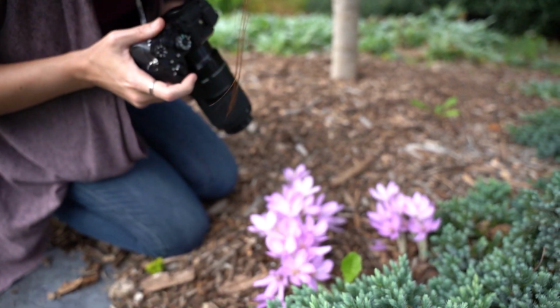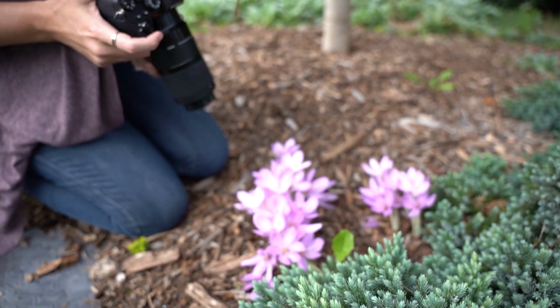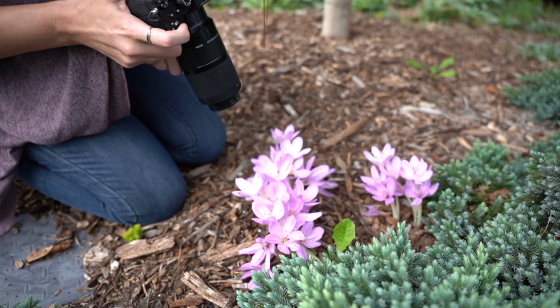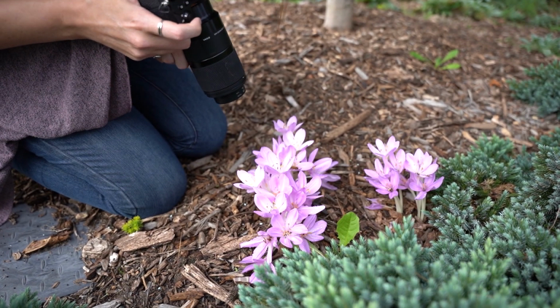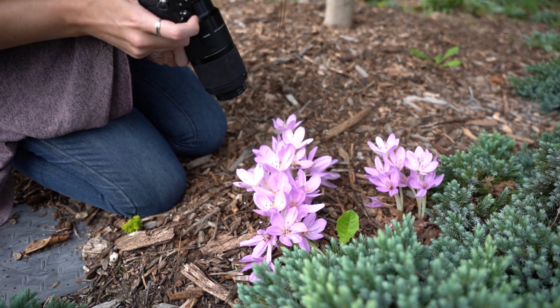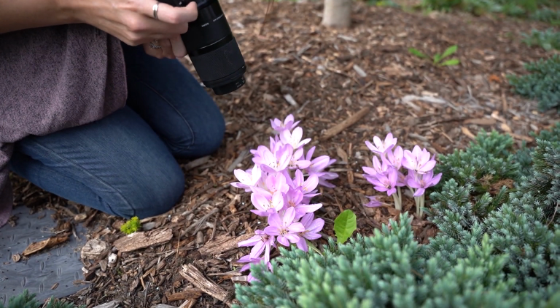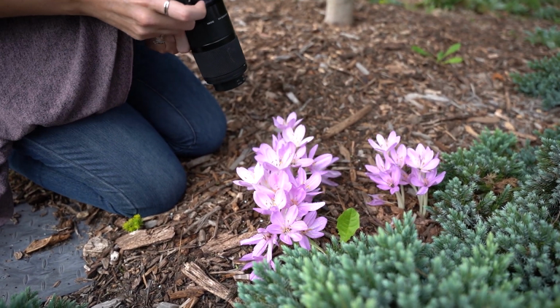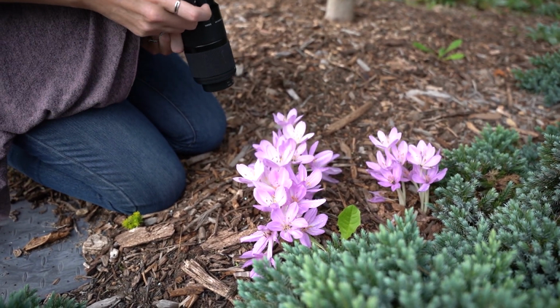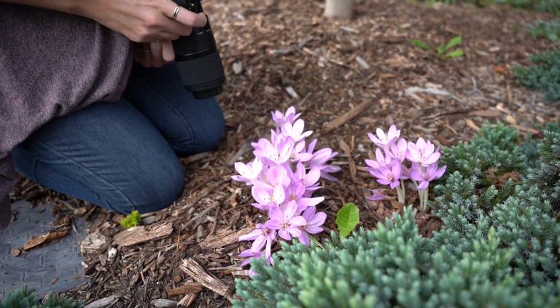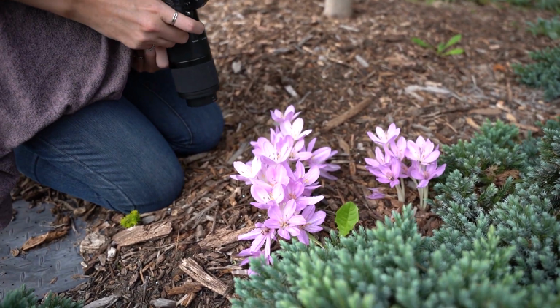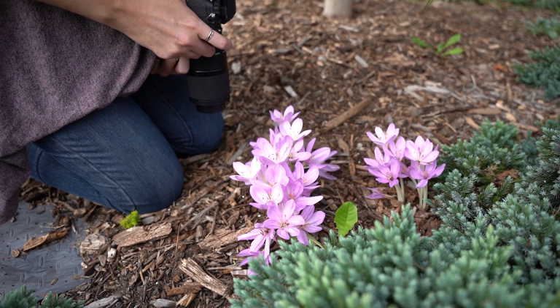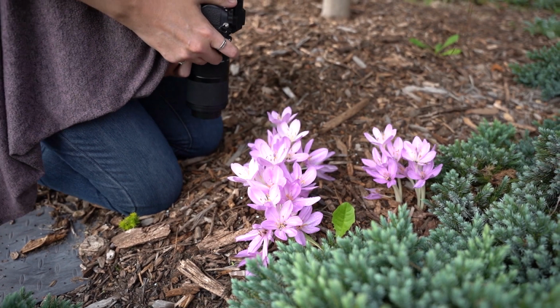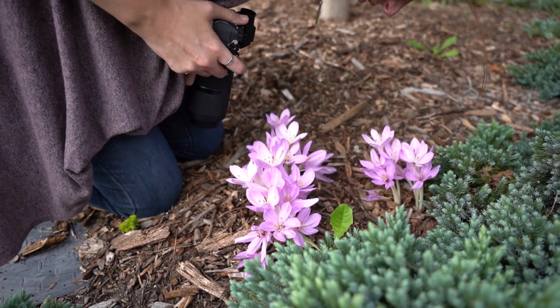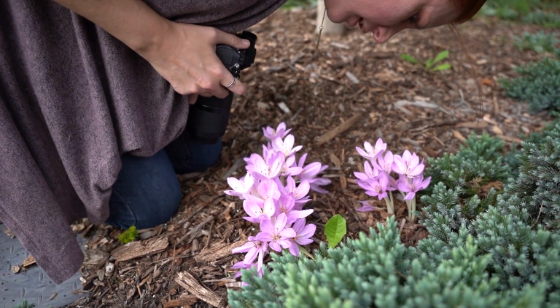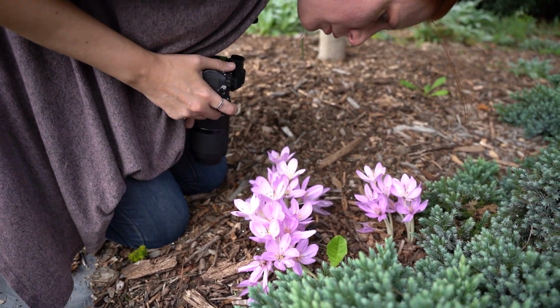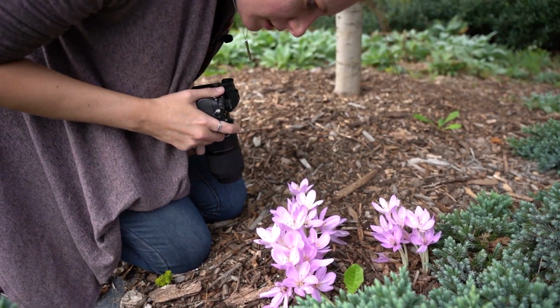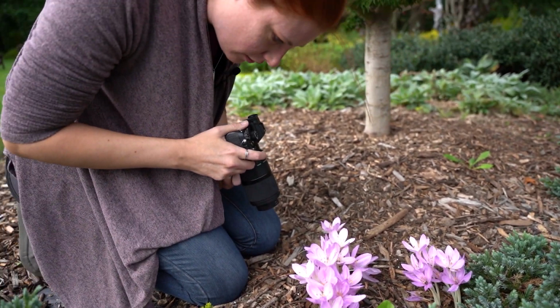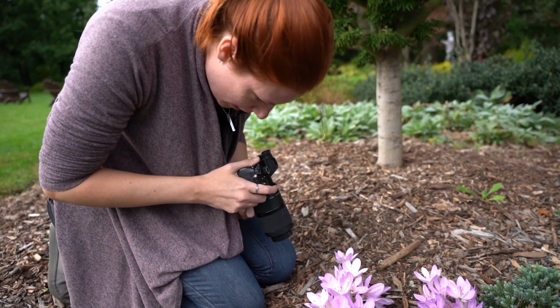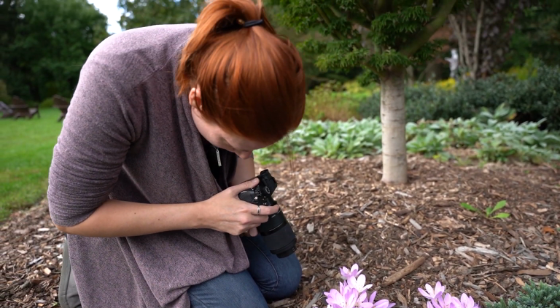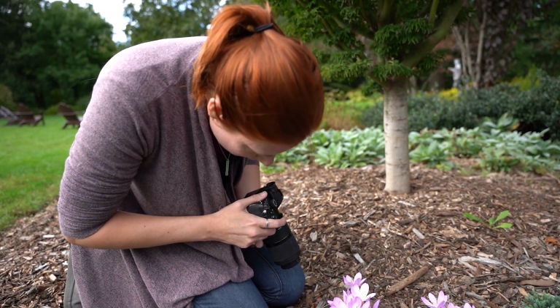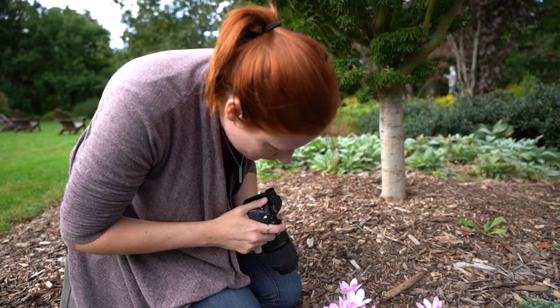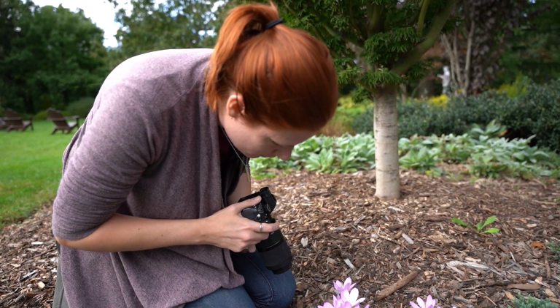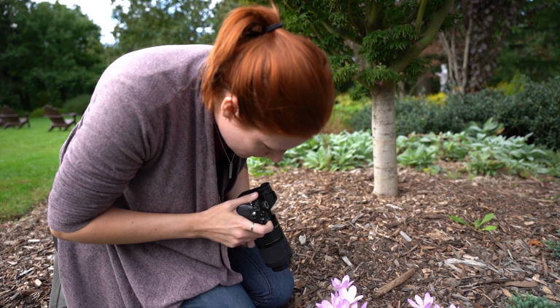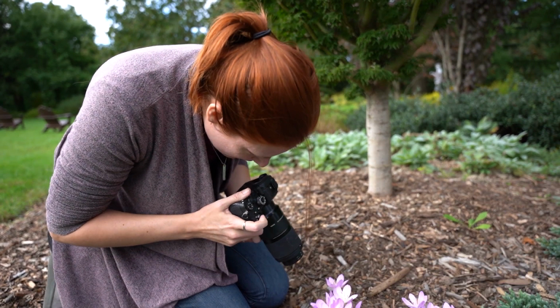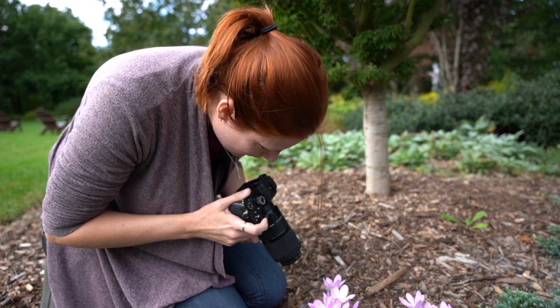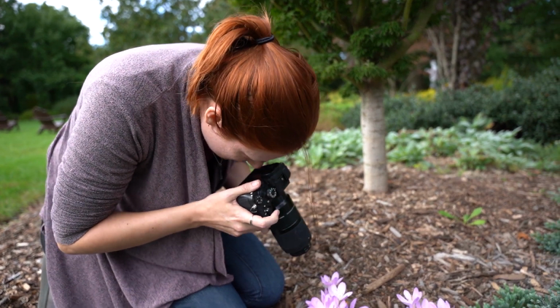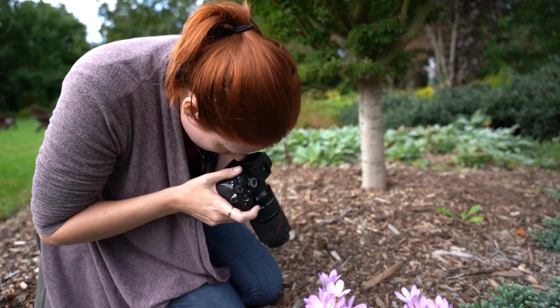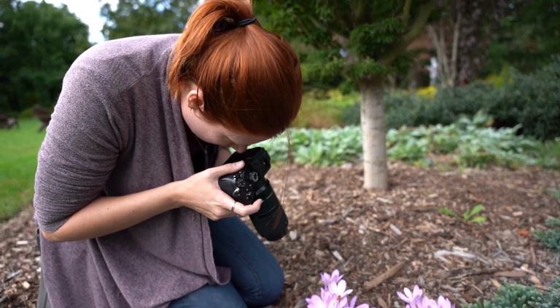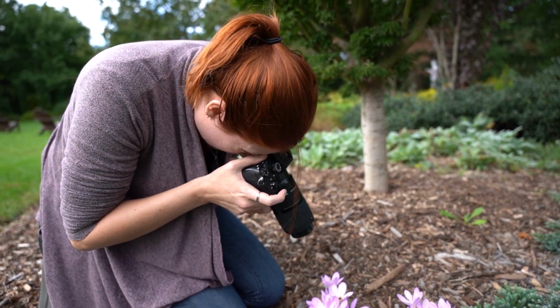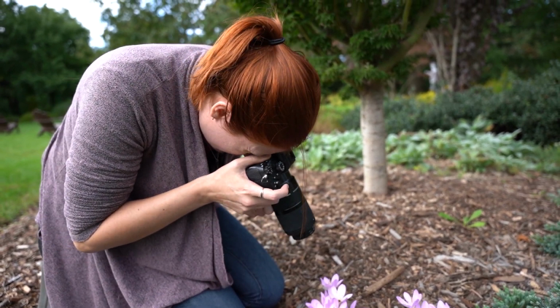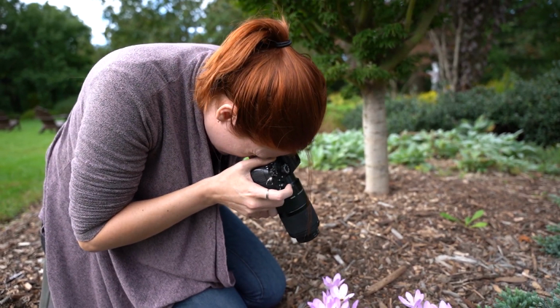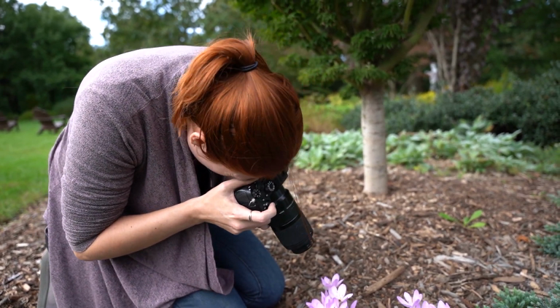I like to photograph bees from the side, because if you photograph them top-down all you get in focus is their wings along their back. If you go from the side it's easier to get all their little legs in focus.